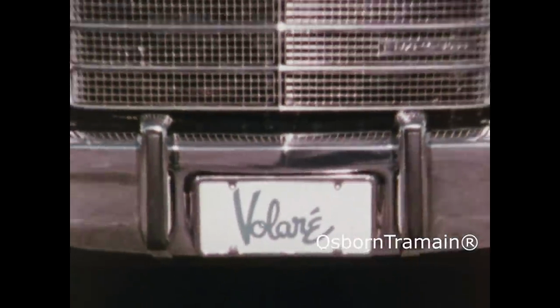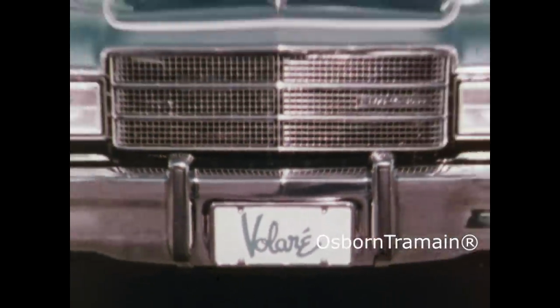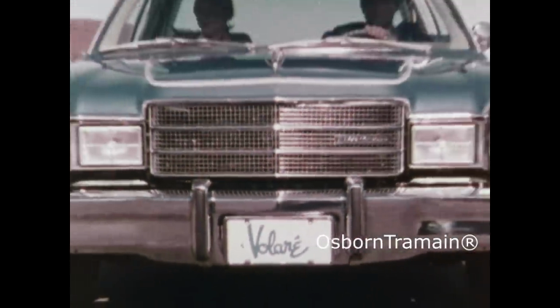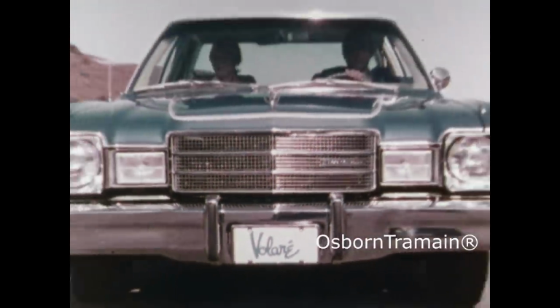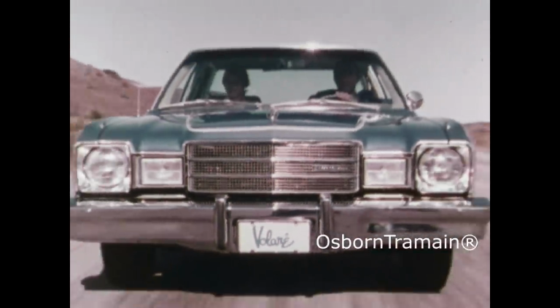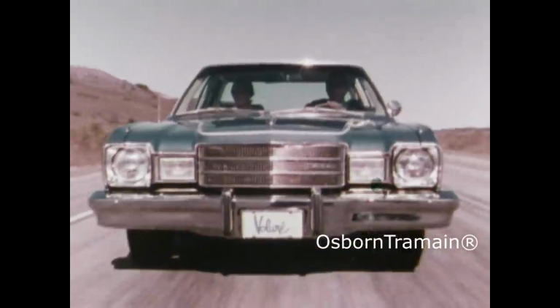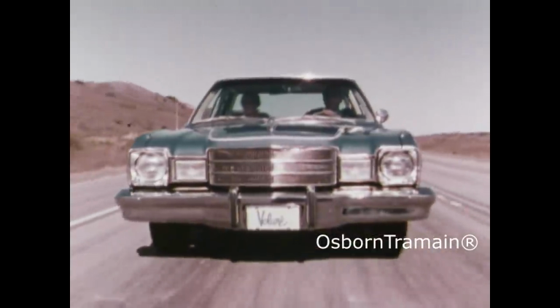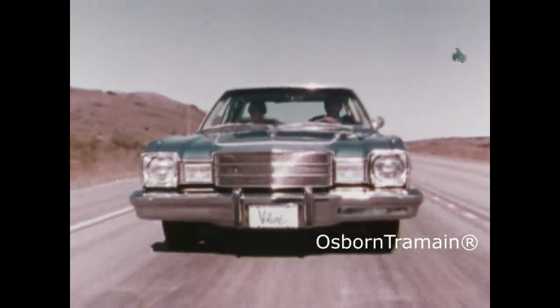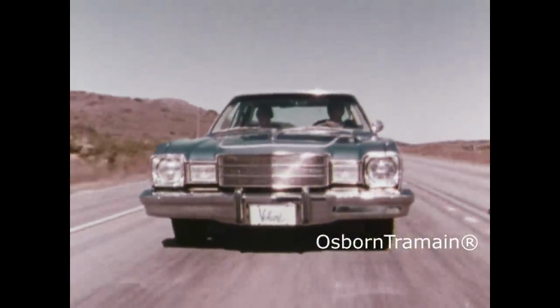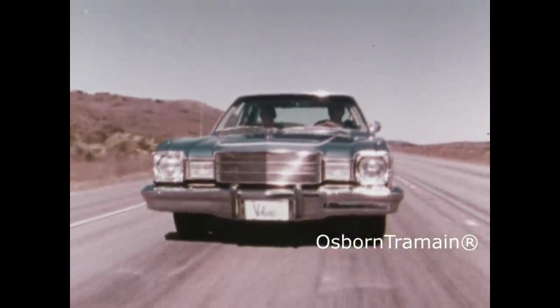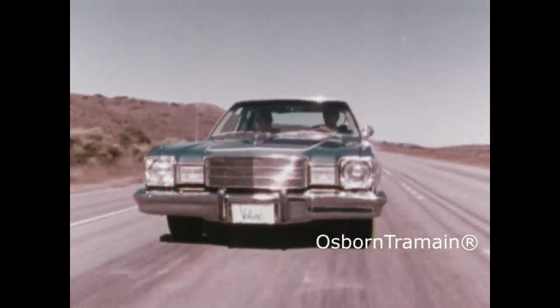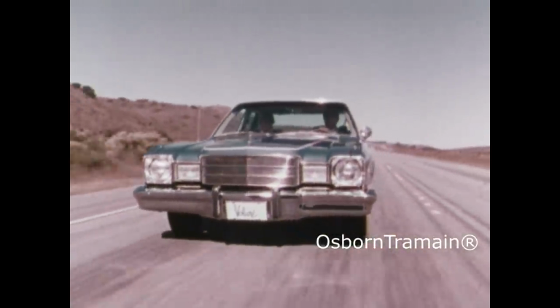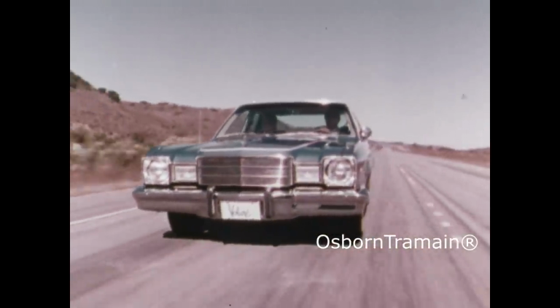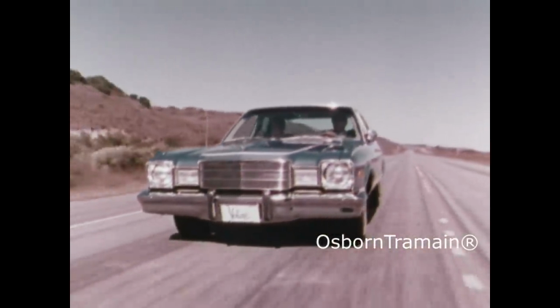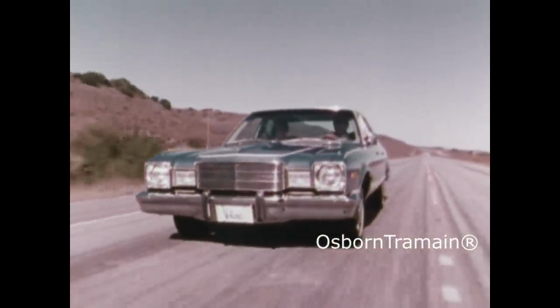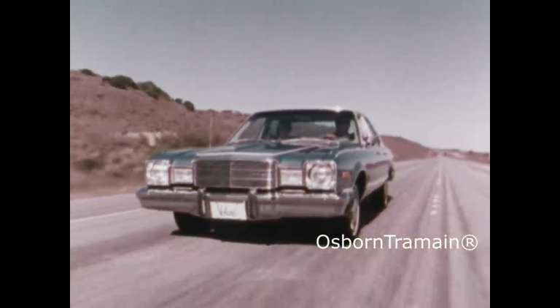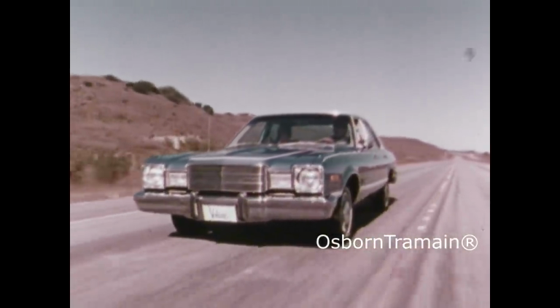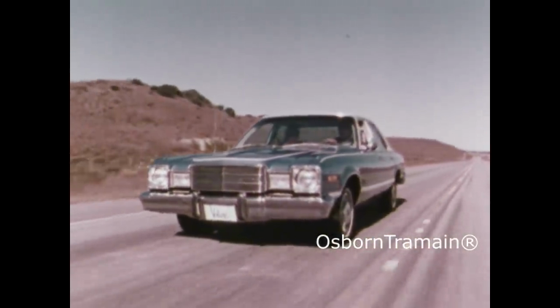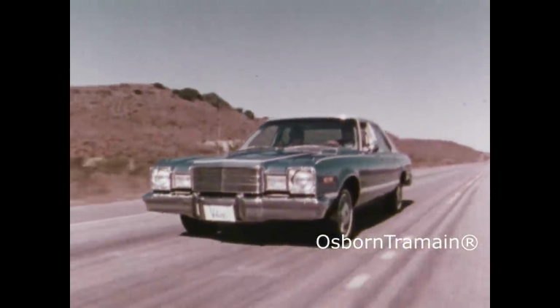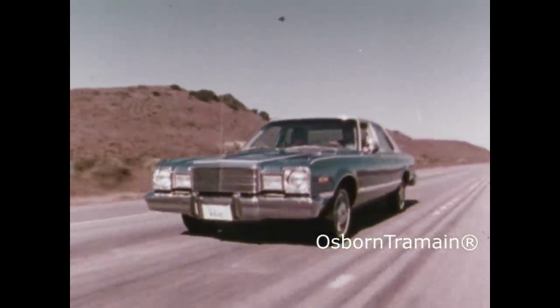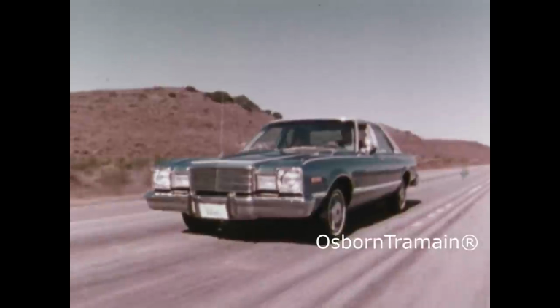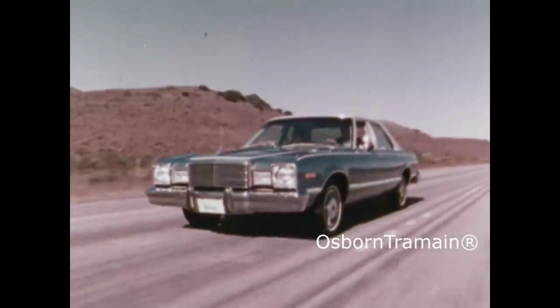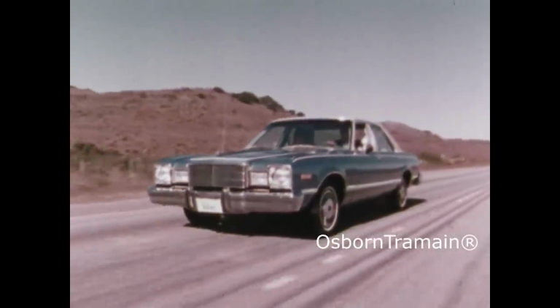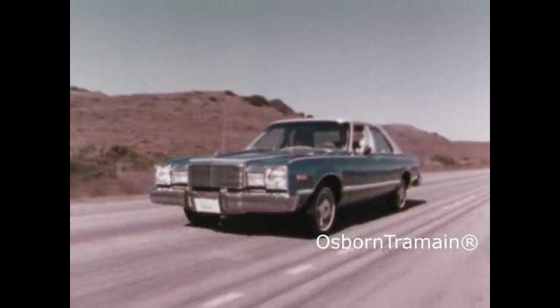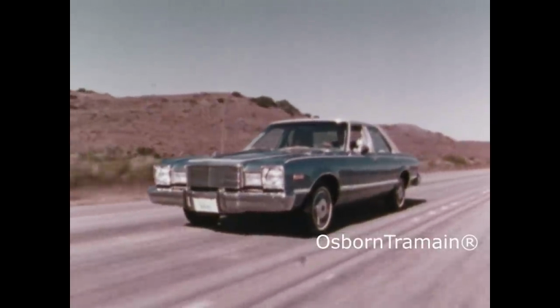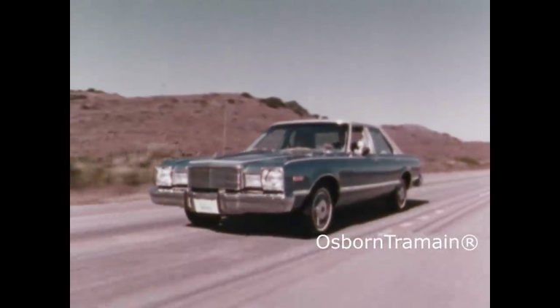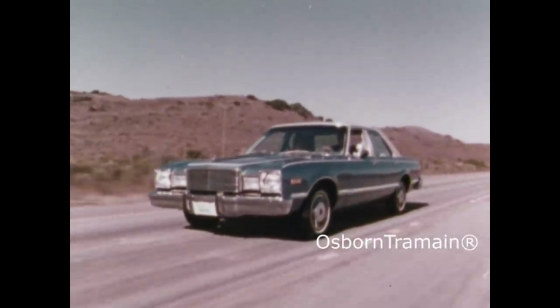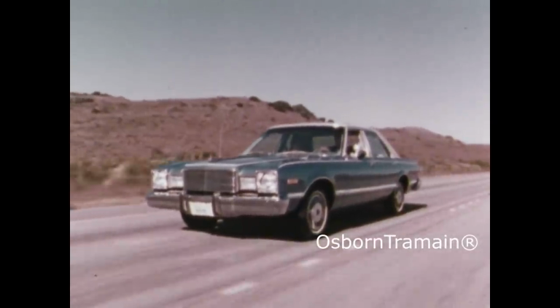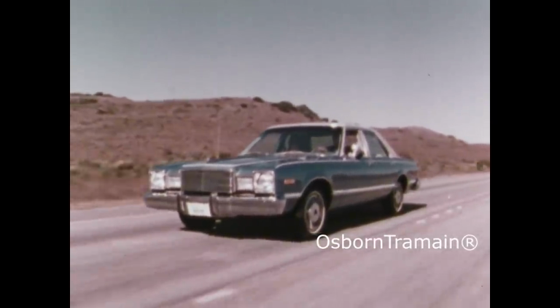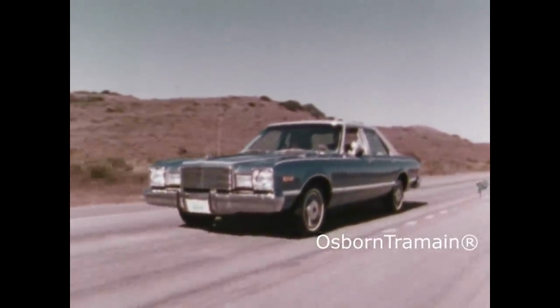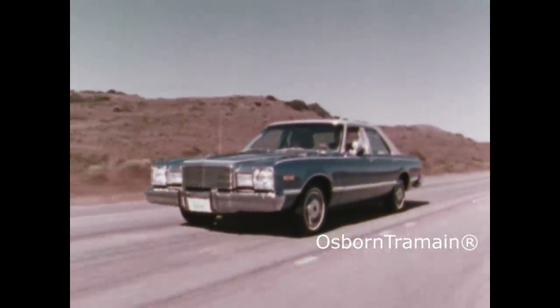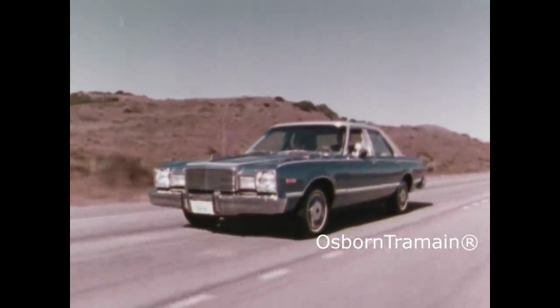And for a still quieter ride, the body is aerodynamically designed to reduce wind noise. An extensive sound package soaks up road noise. It's something you have to experience to believe.